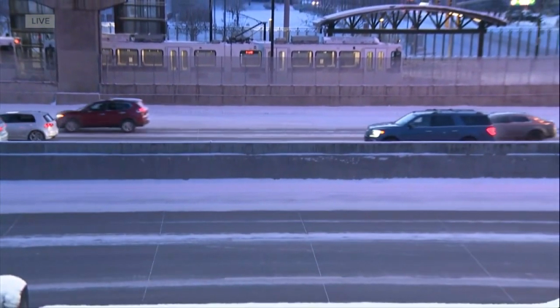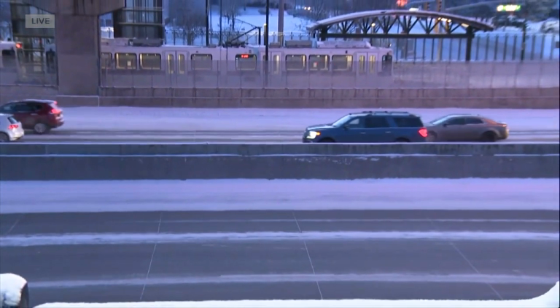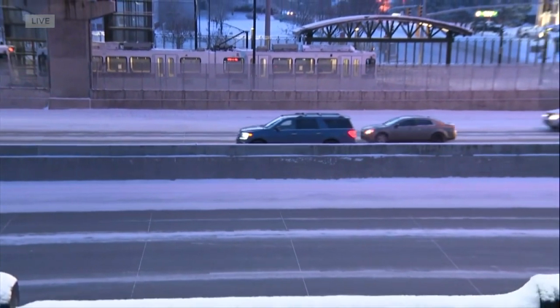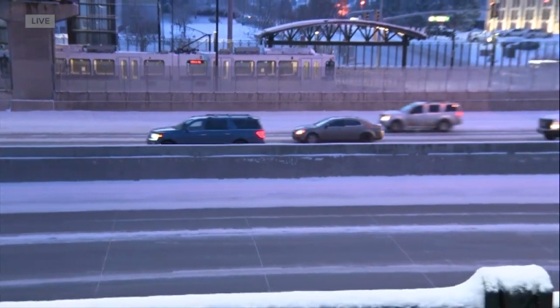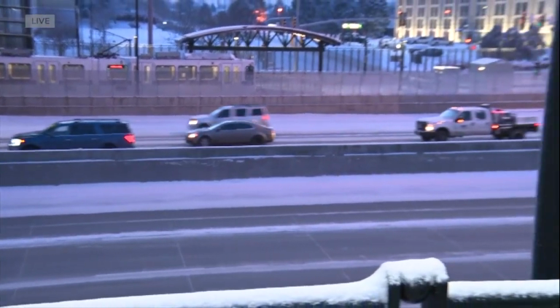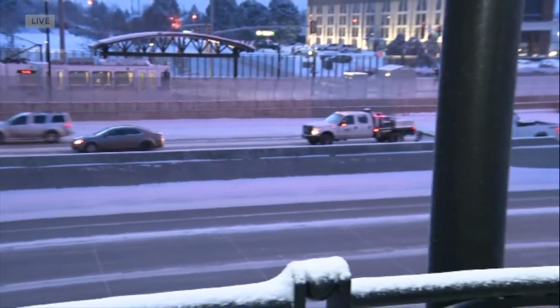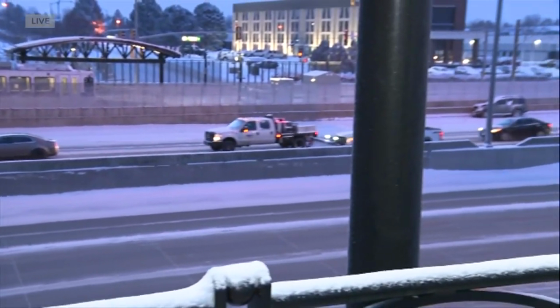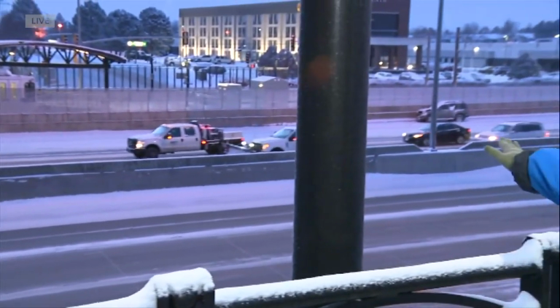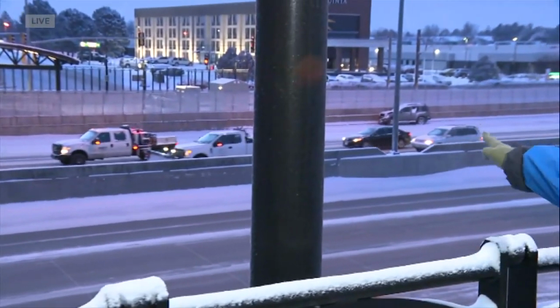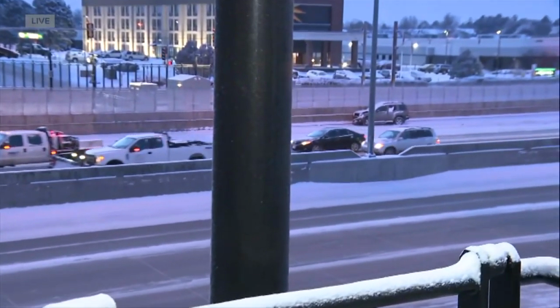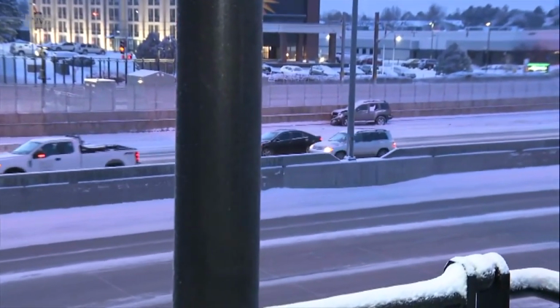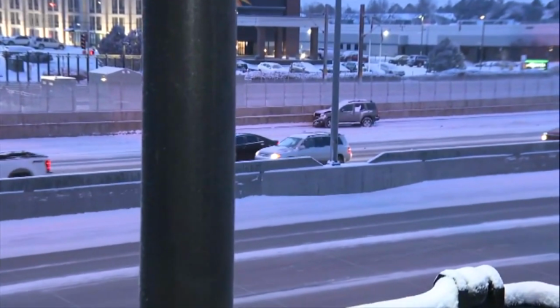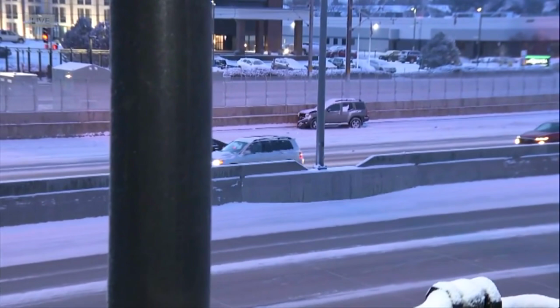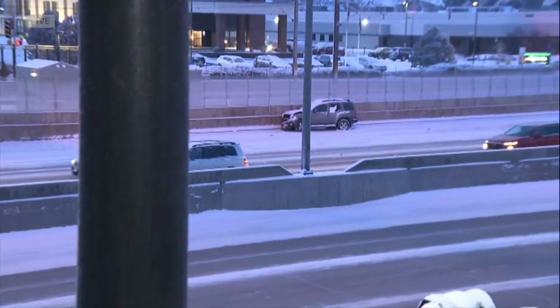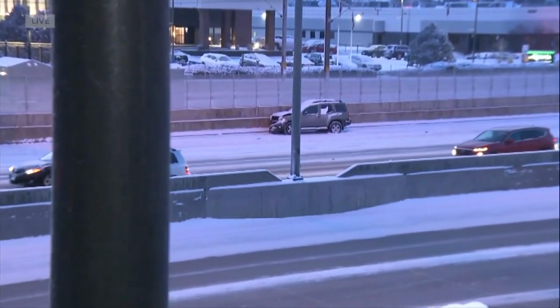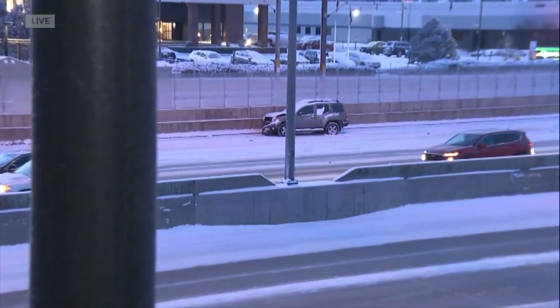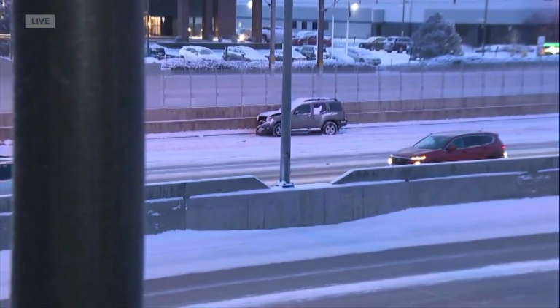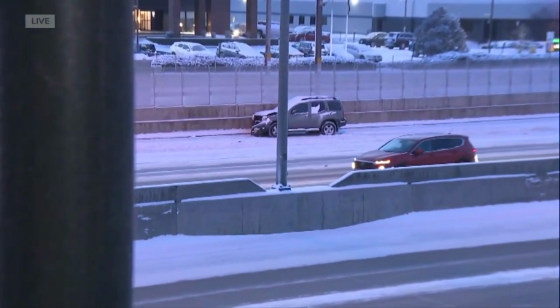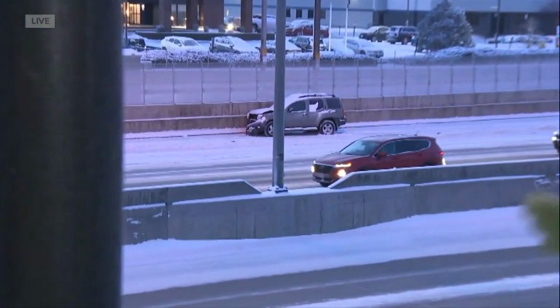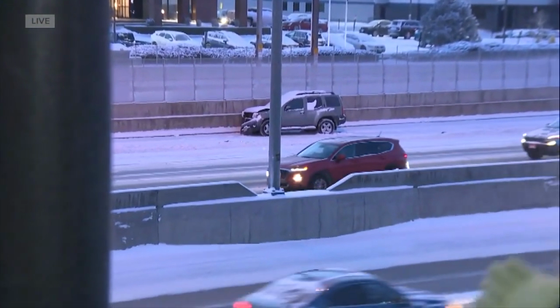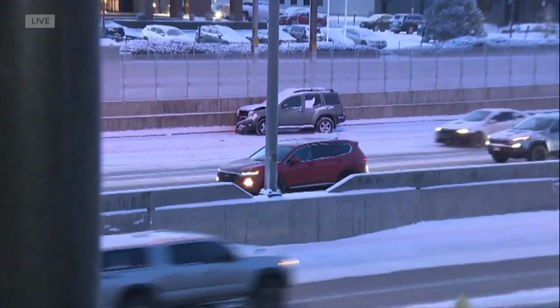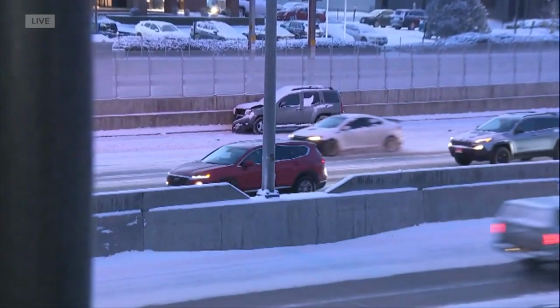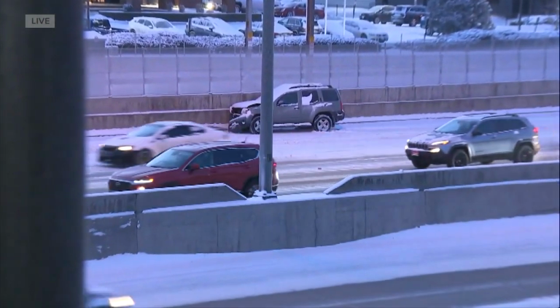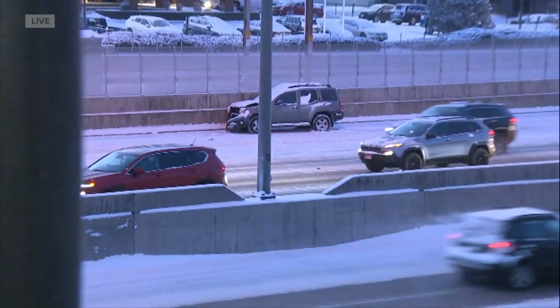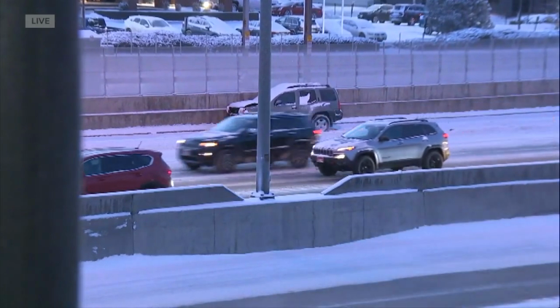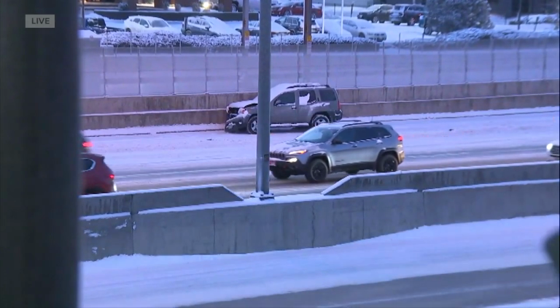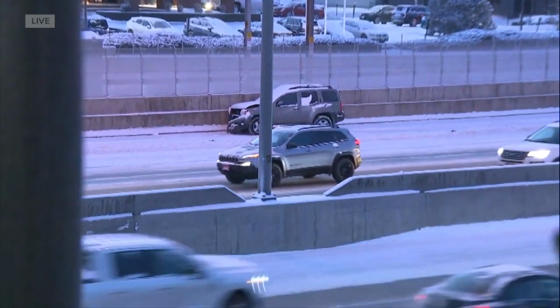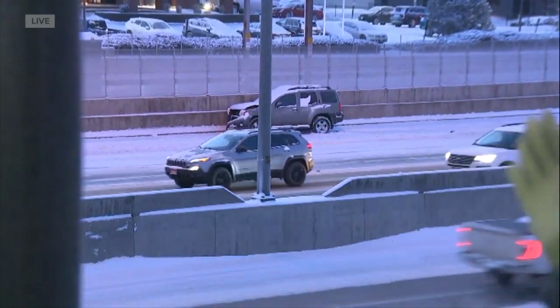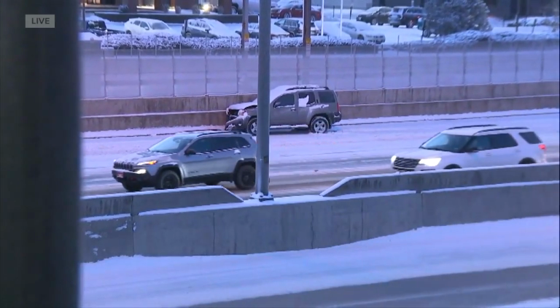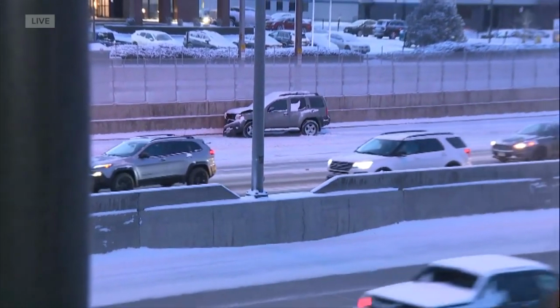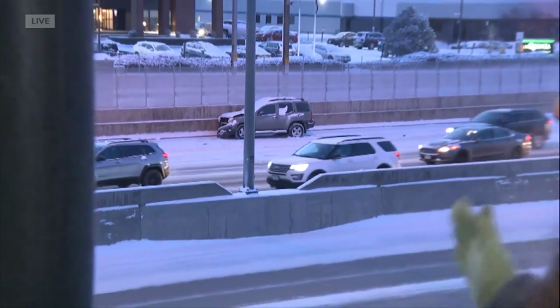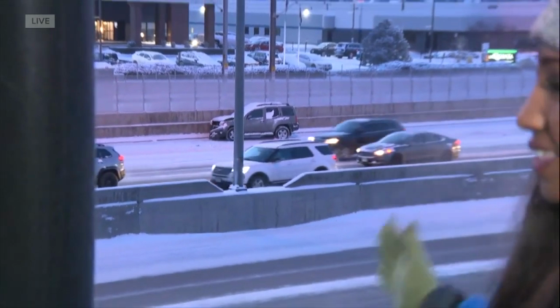We did see one car that appears to have had some trouble right over there and it is covered in snow. We're not knowing exactly when that car wrecked, but it is definitely just a reminder to stay safe out here and to take it slow.